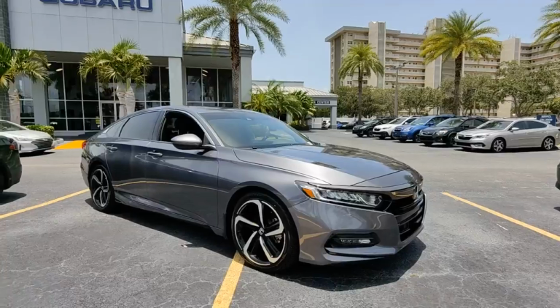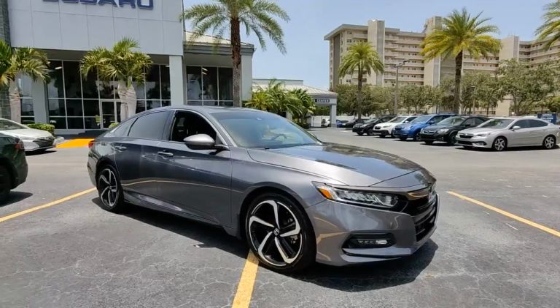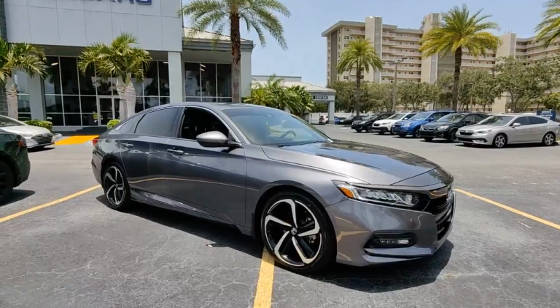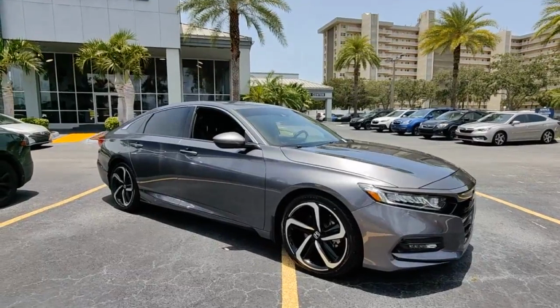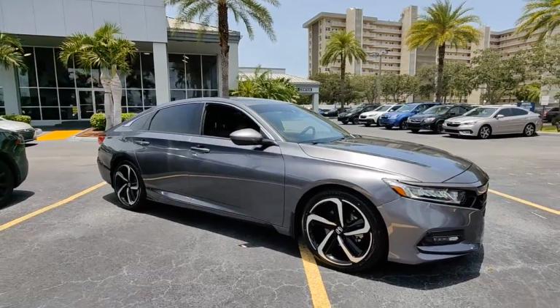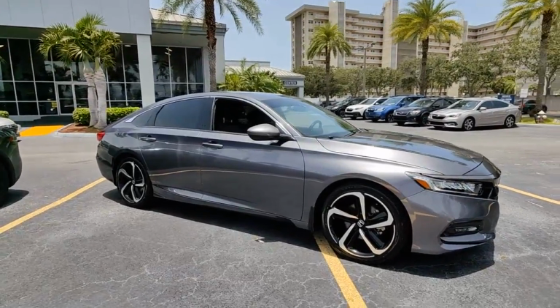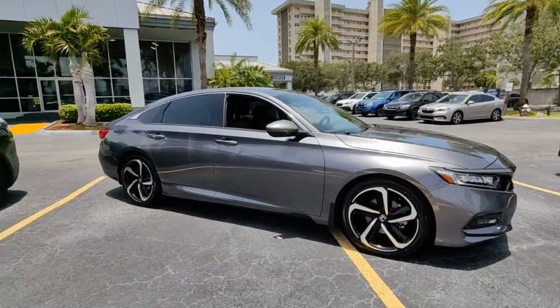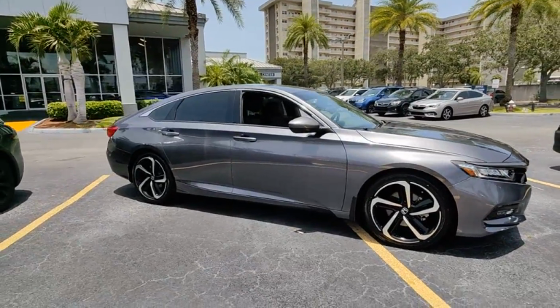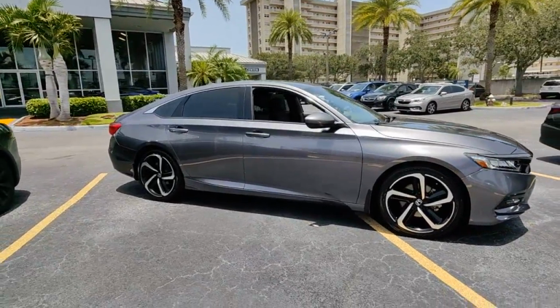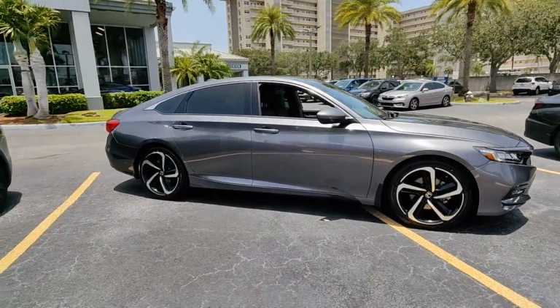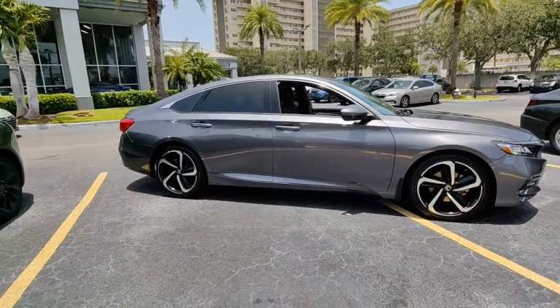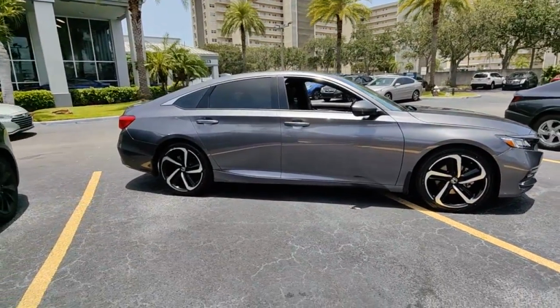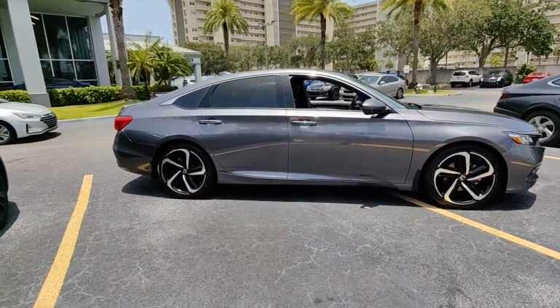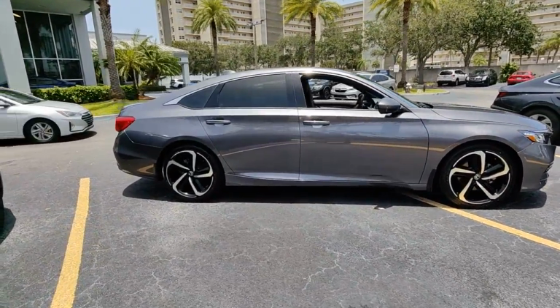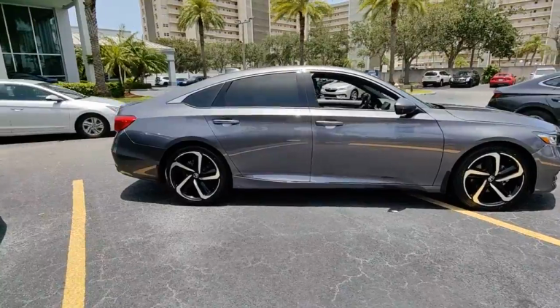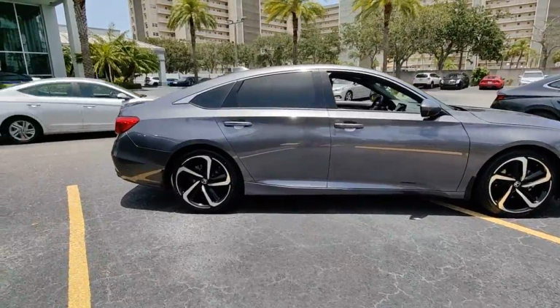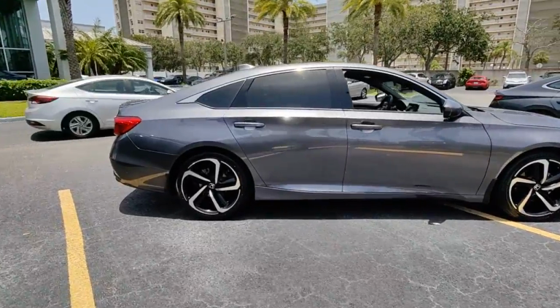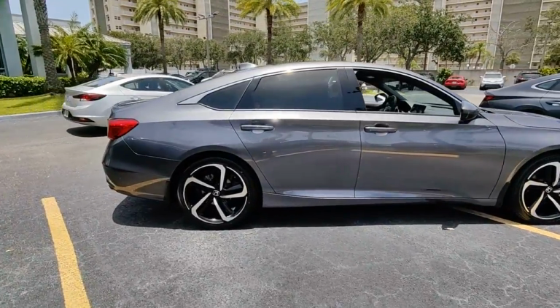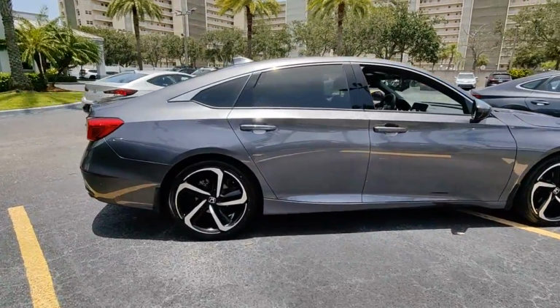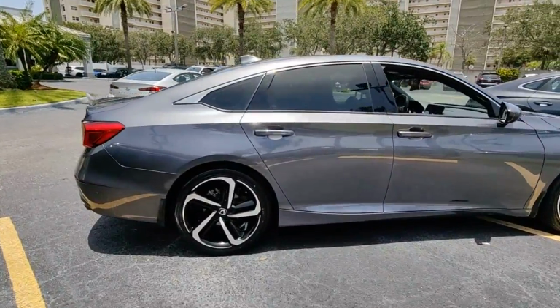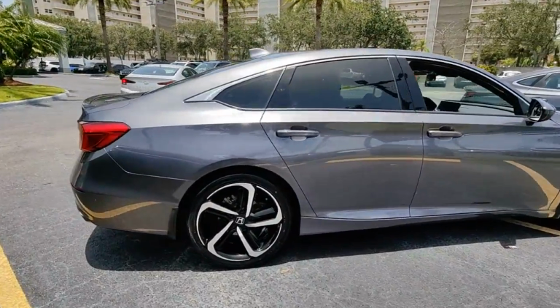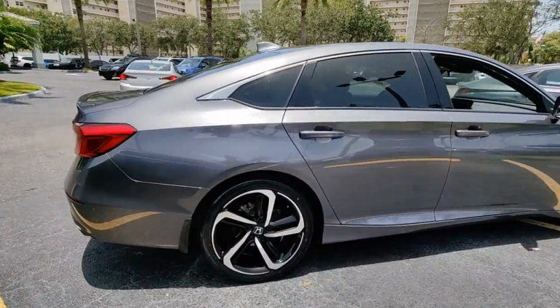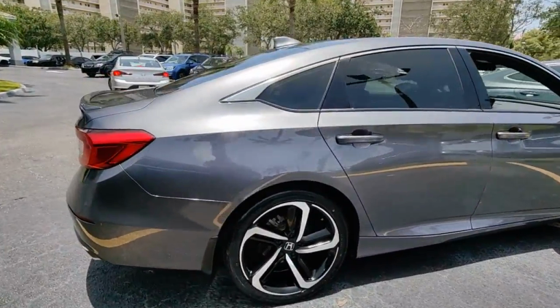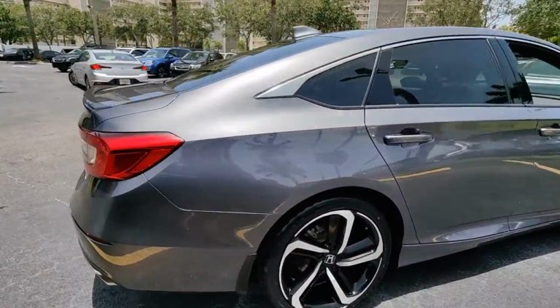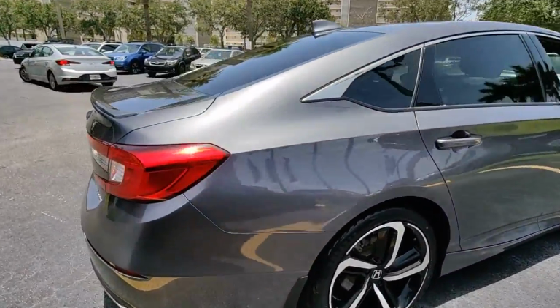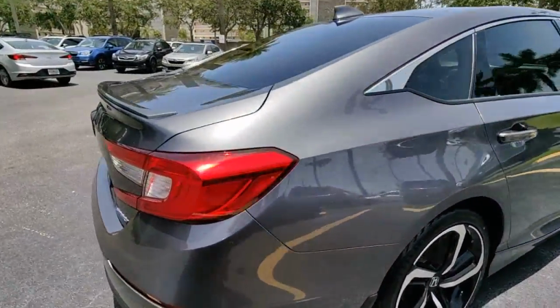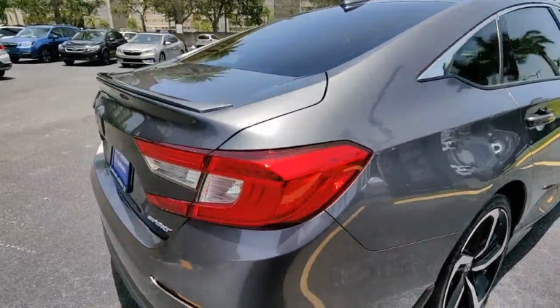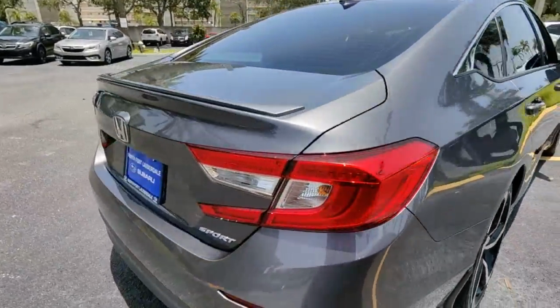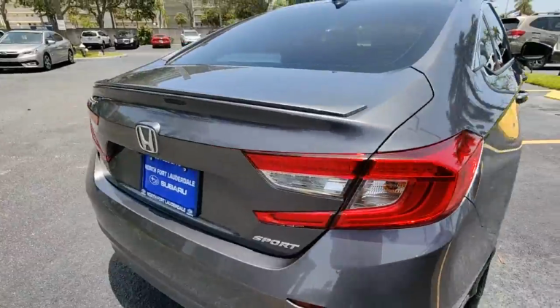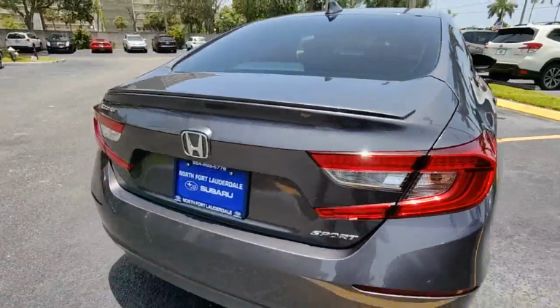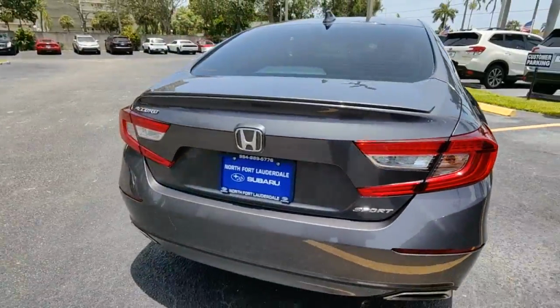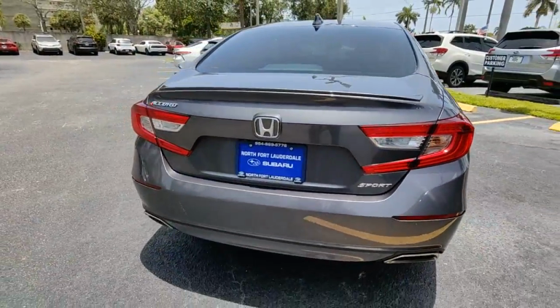Enjoy the view of this 2020 Honda Accord. With less than 25,000 miles on the odometer, this vehicle stands out from the rest. Prepare to be amazed by the Accord.